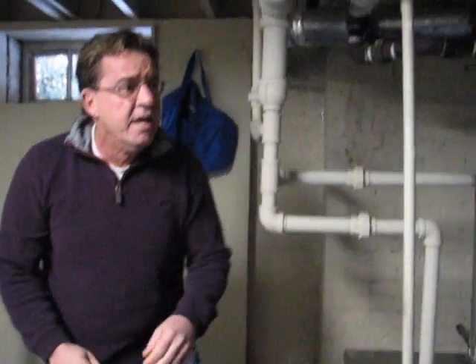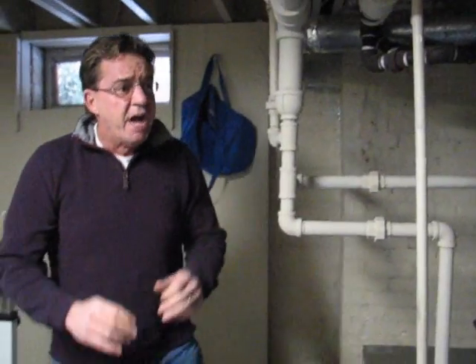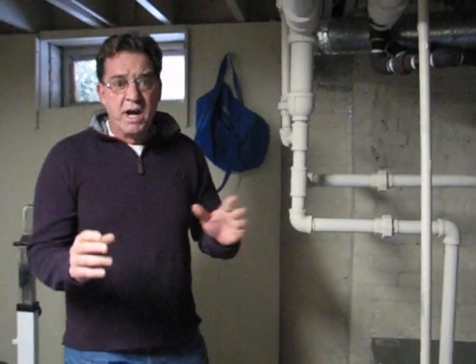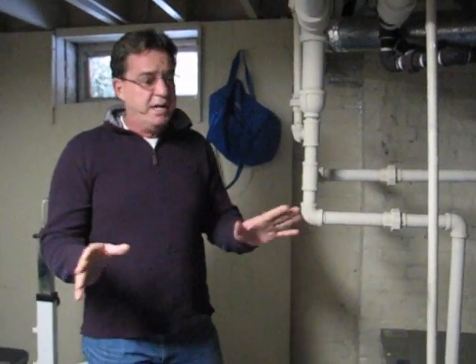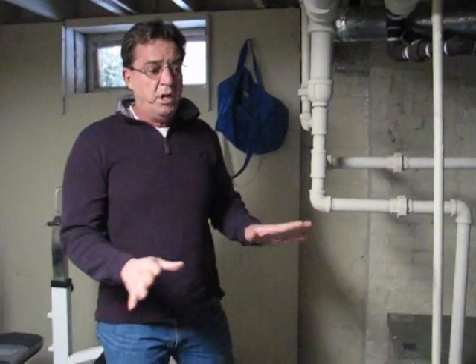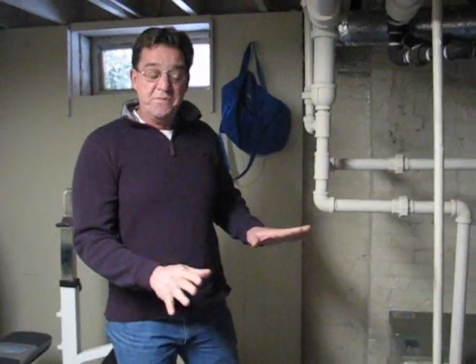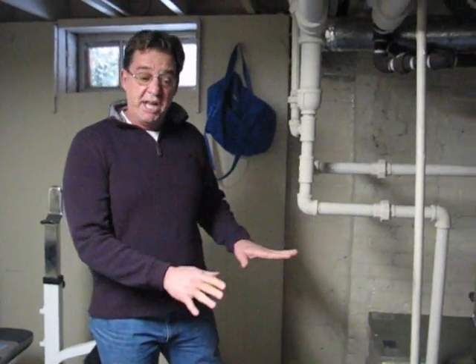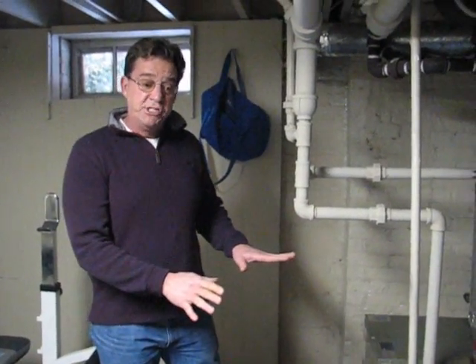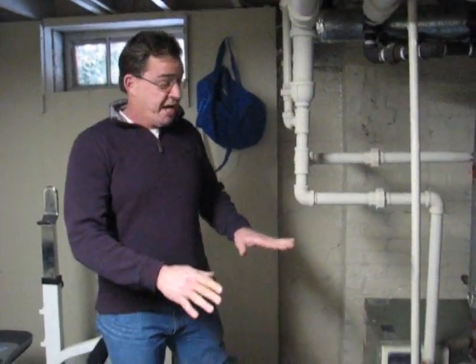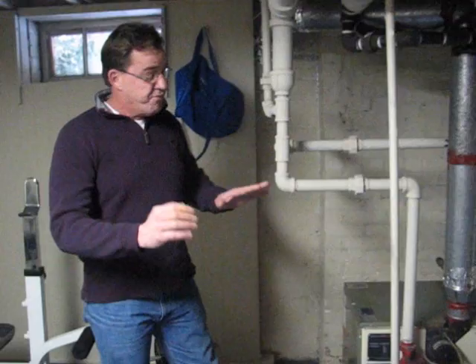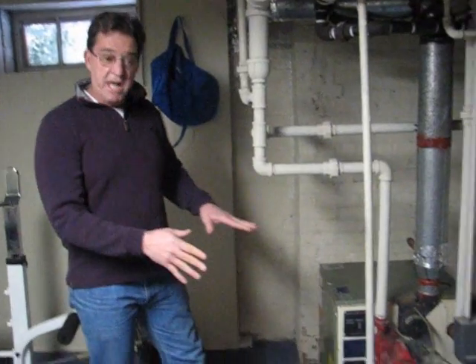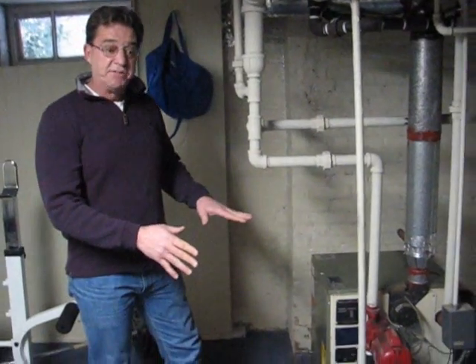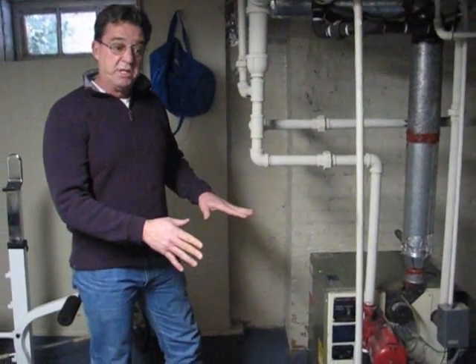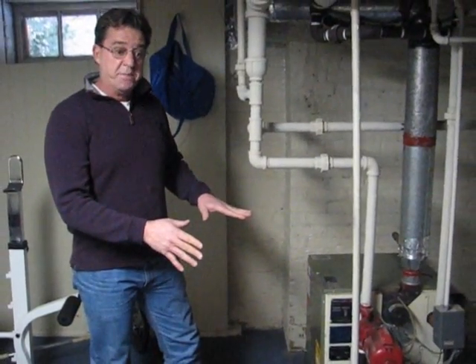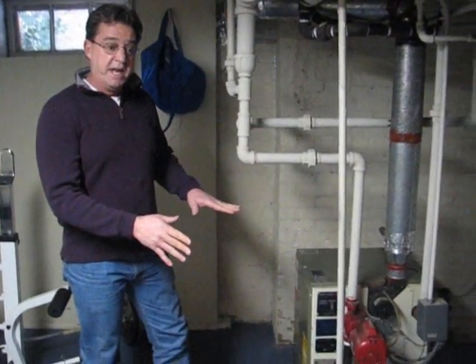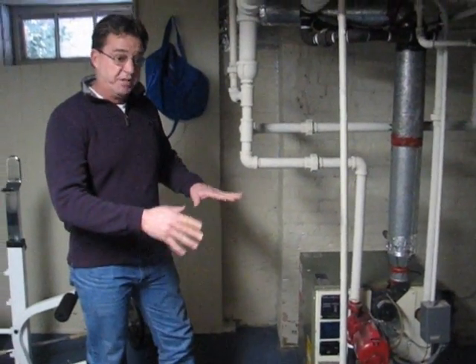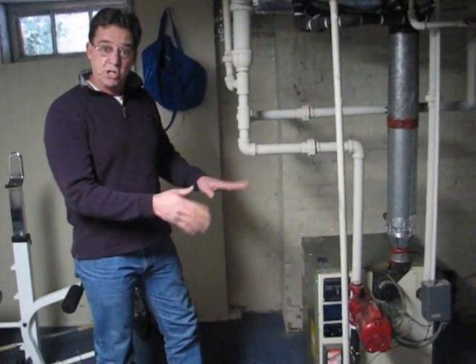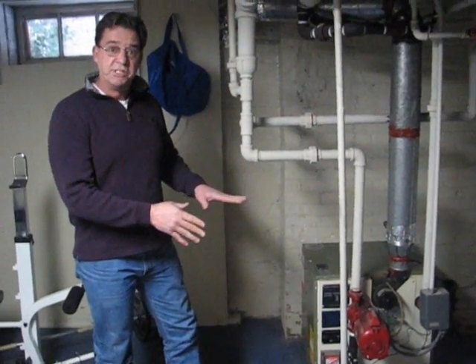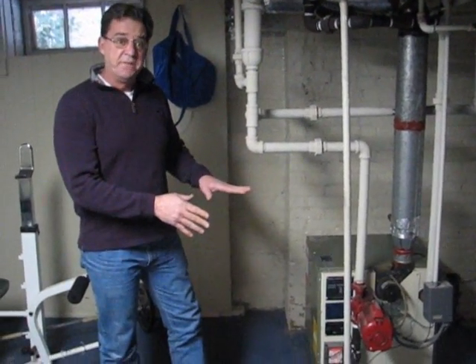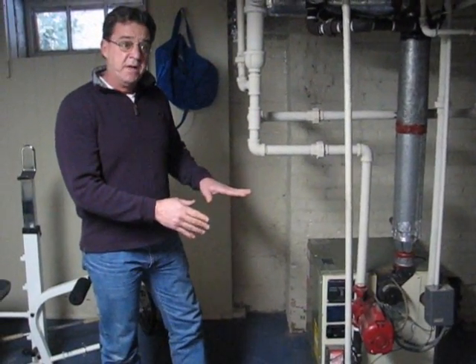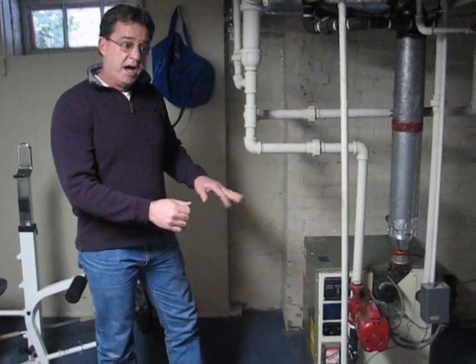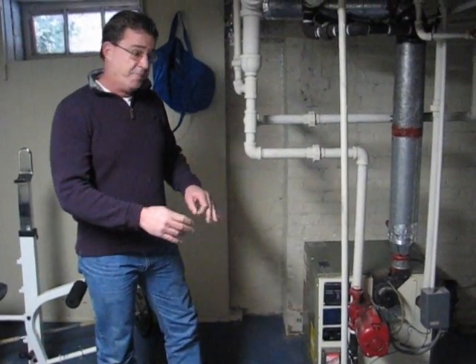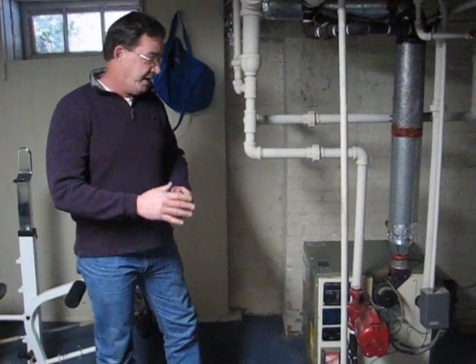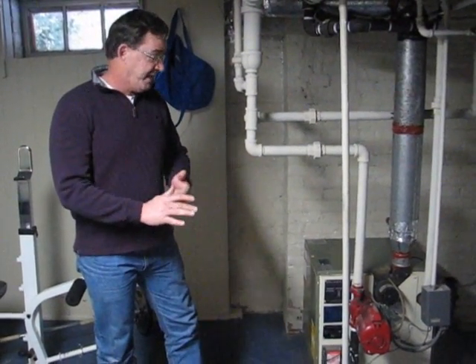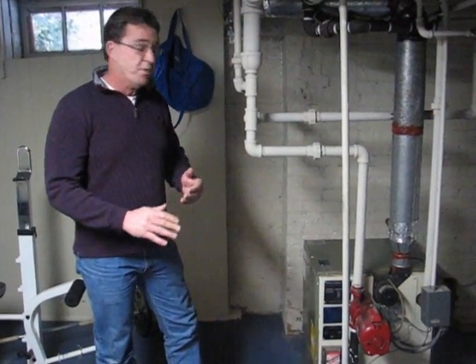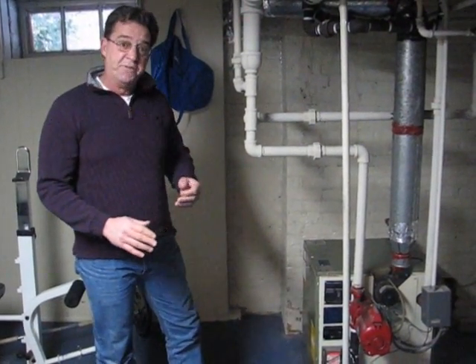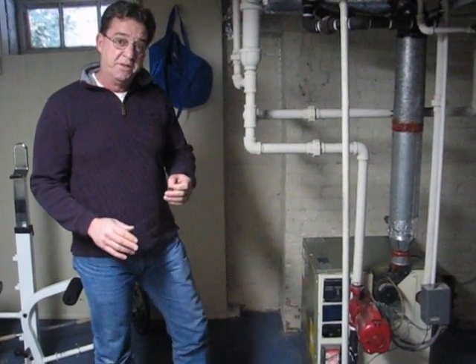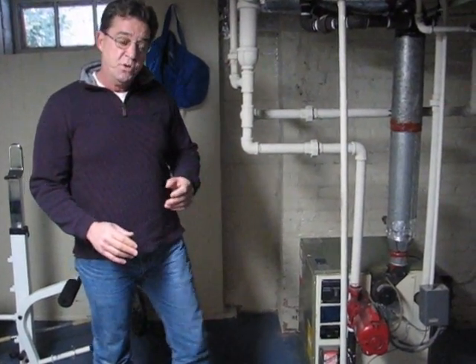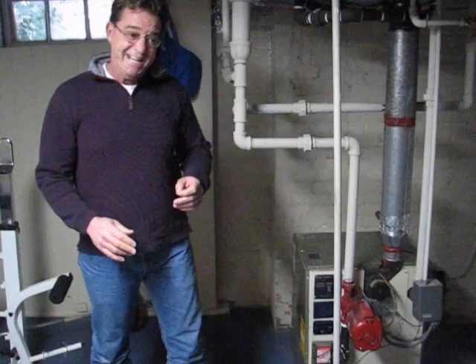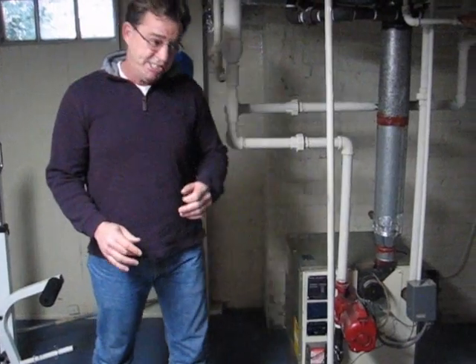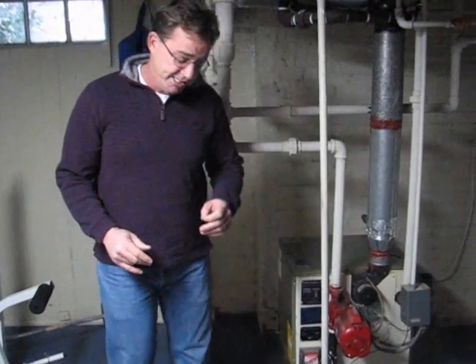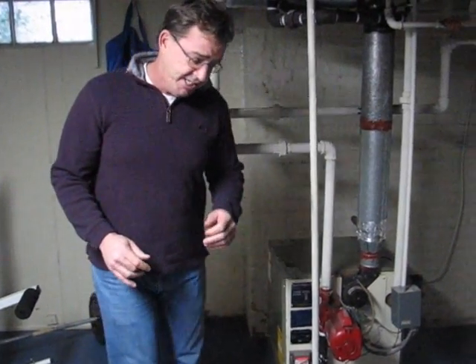I would recommend that for a boiler of this age, every year you have someone come in, have them service it, and get it ready for the new heating season.